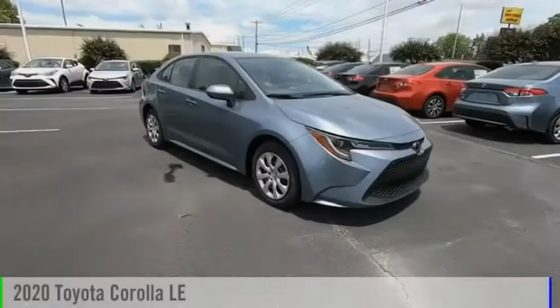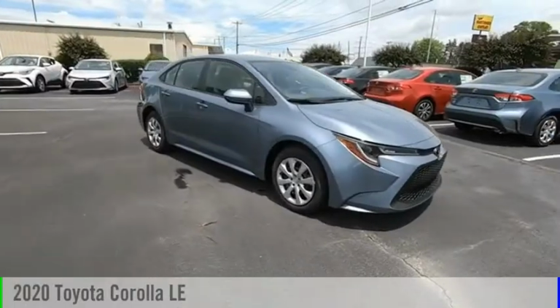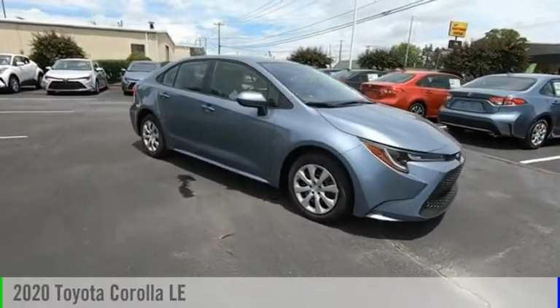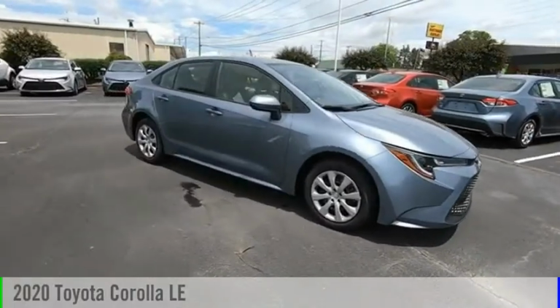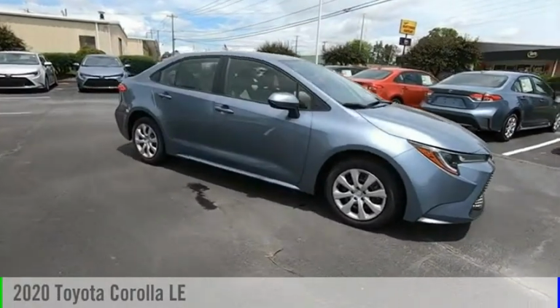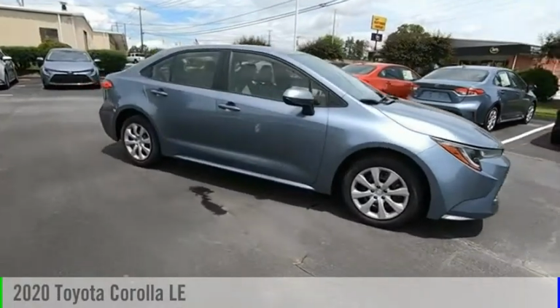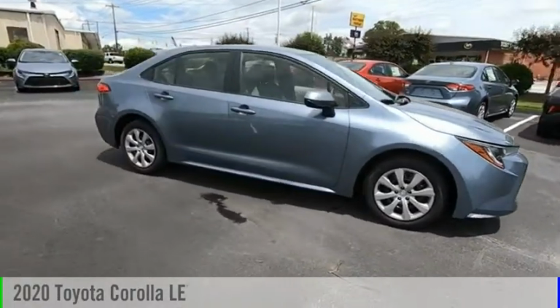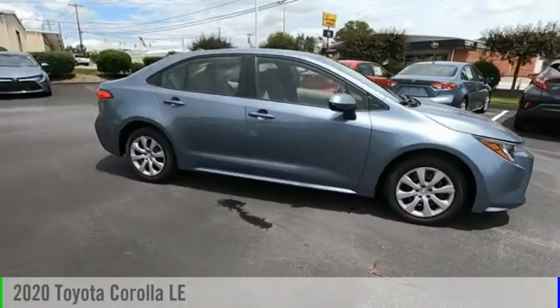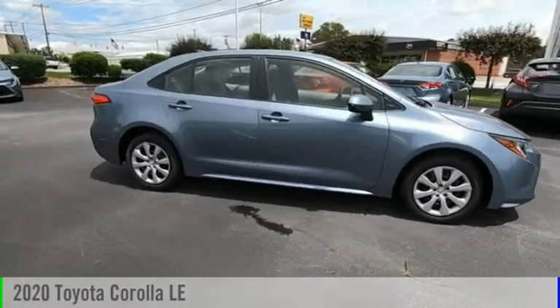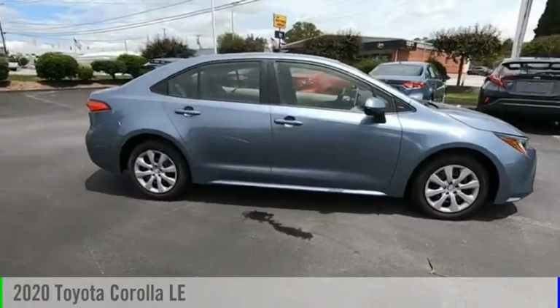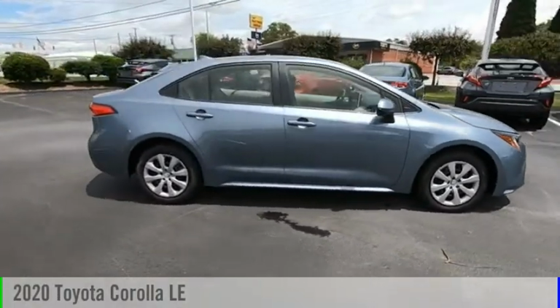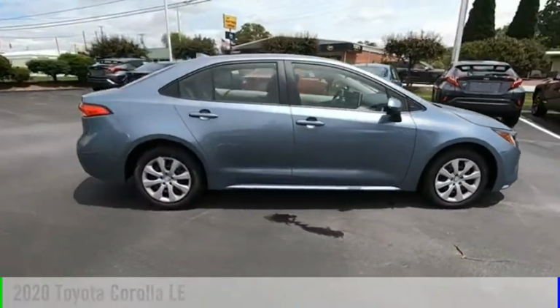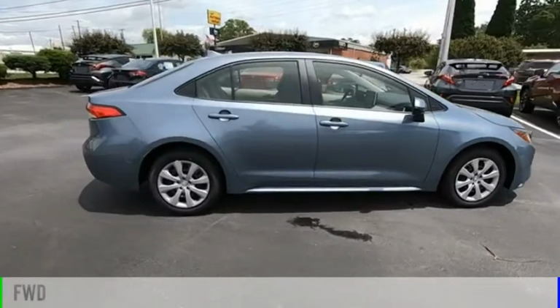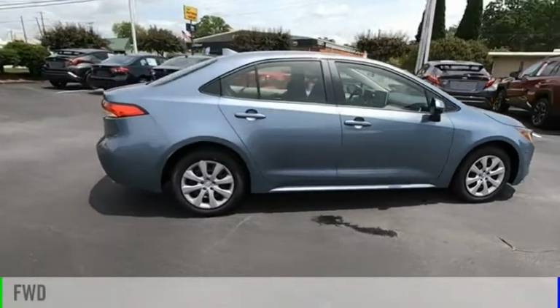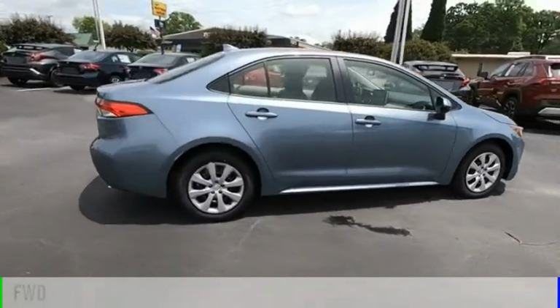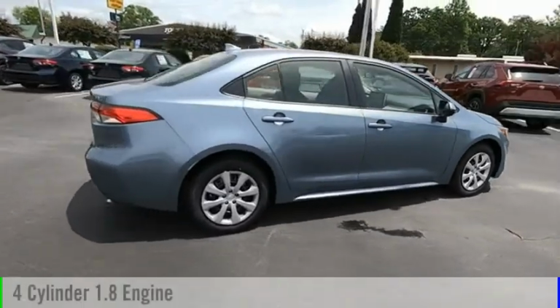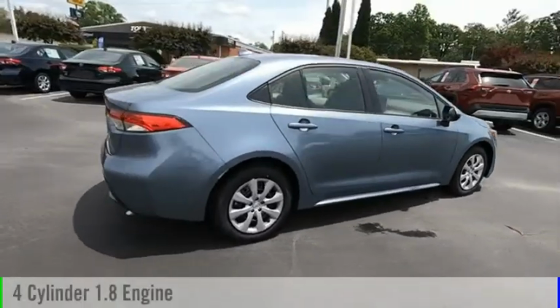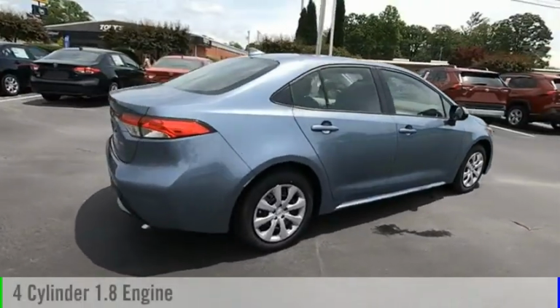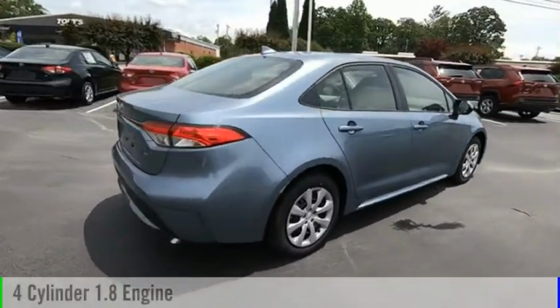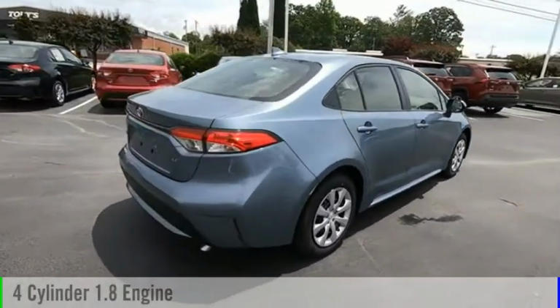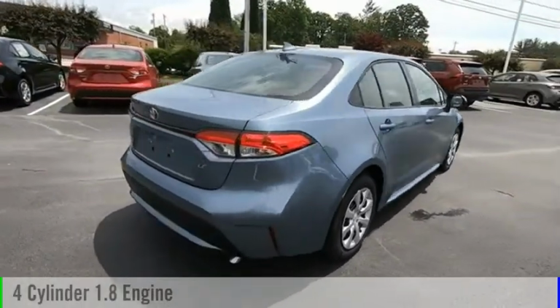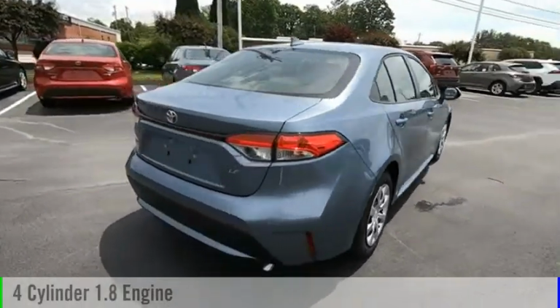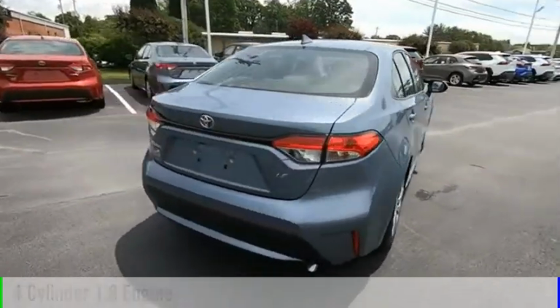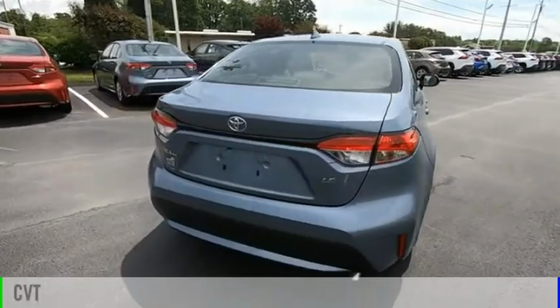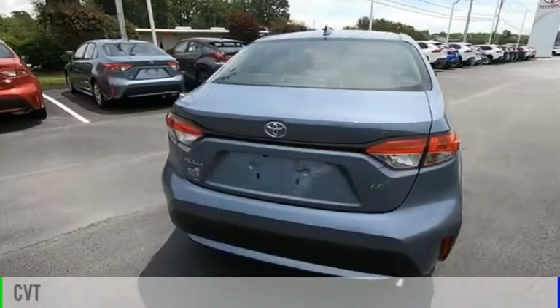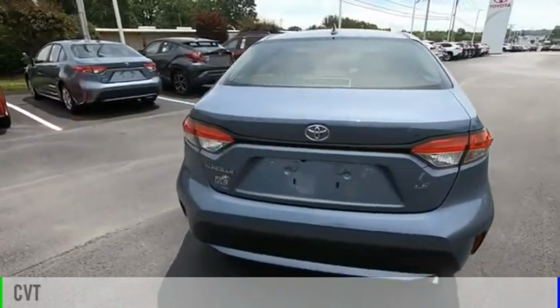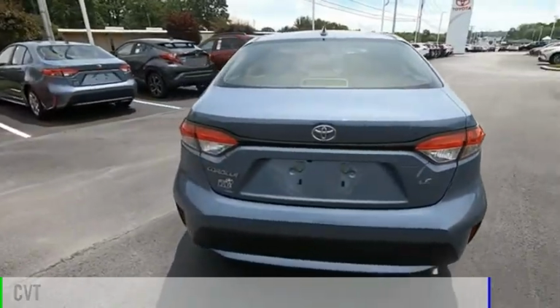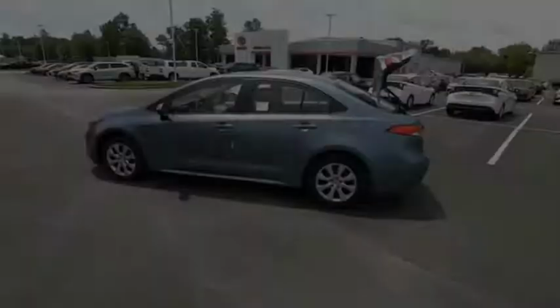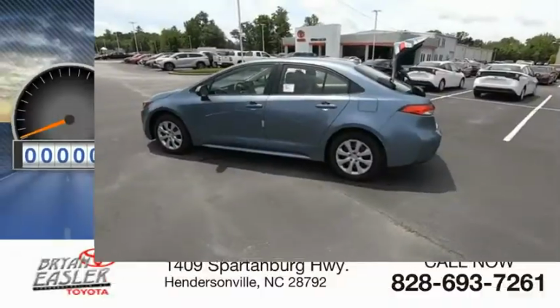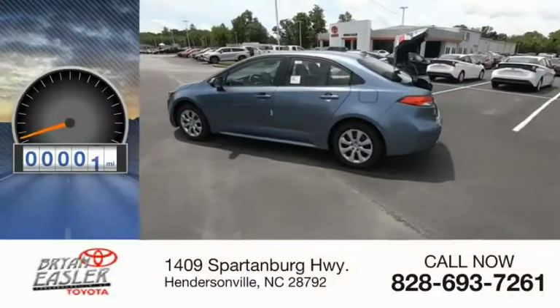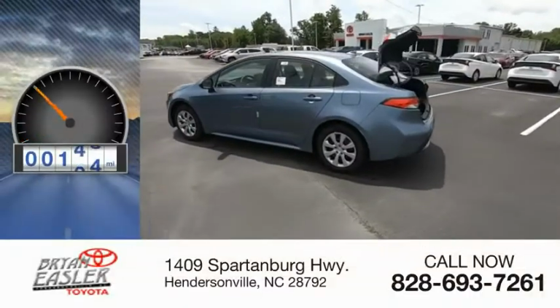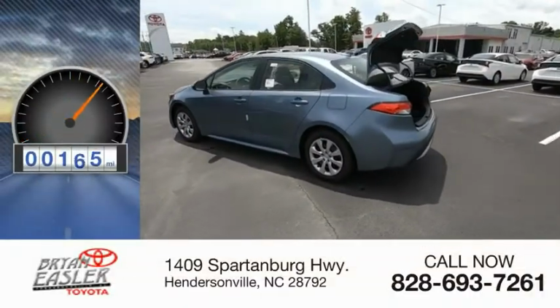Stop by and take a look at the 2020 Corolla. This vehicle is powered by a front-wheel drive, four-cylinder, 1.8-liter engine, and comes with a continuously variable transmission. This vehicle has less than 200 miles.